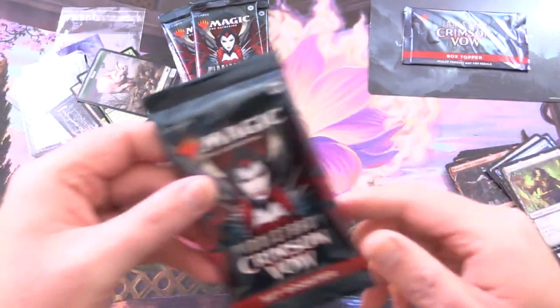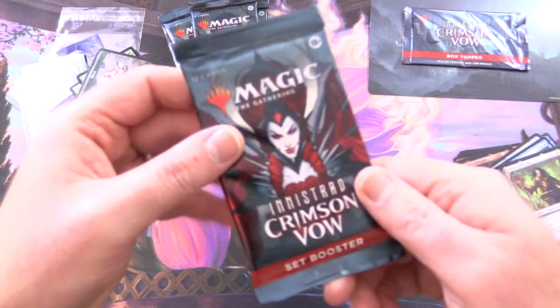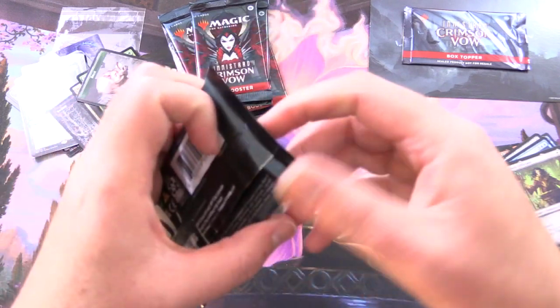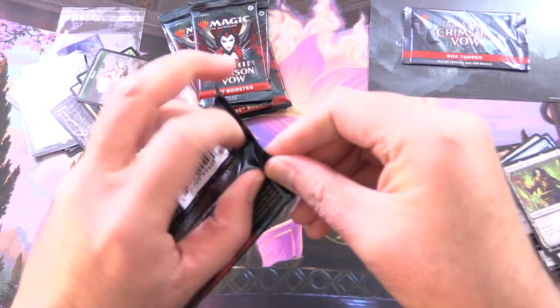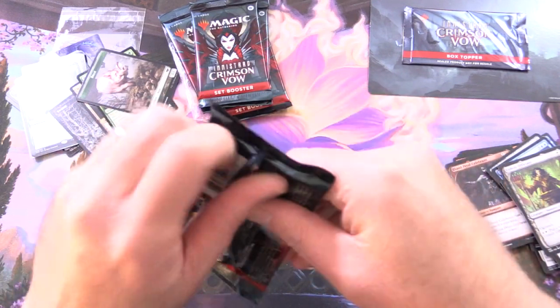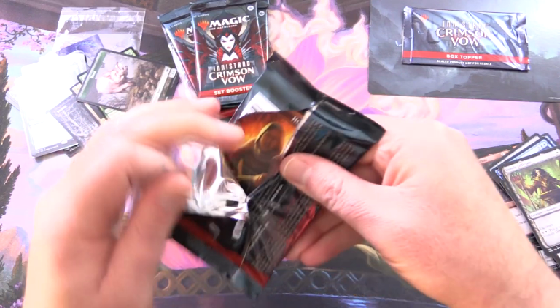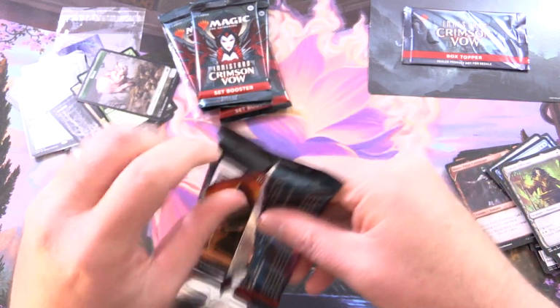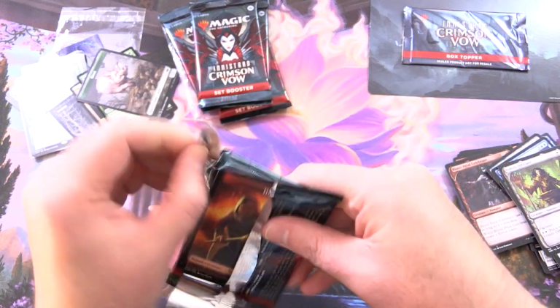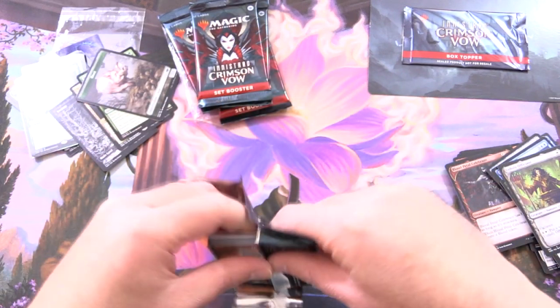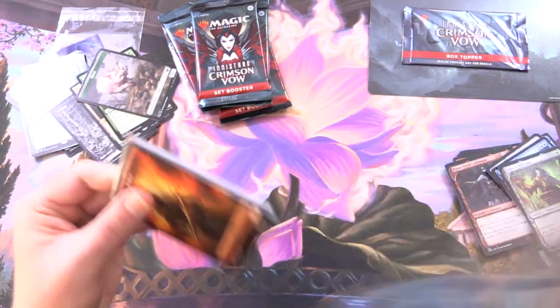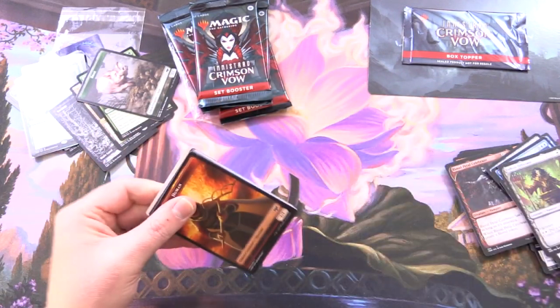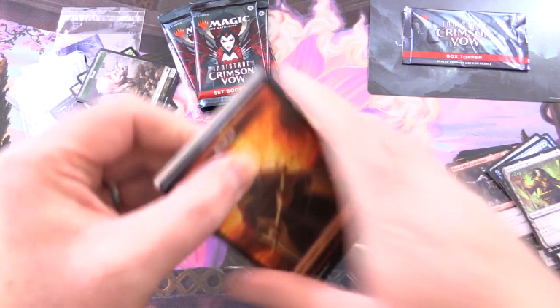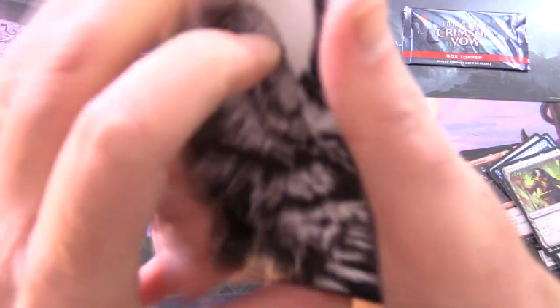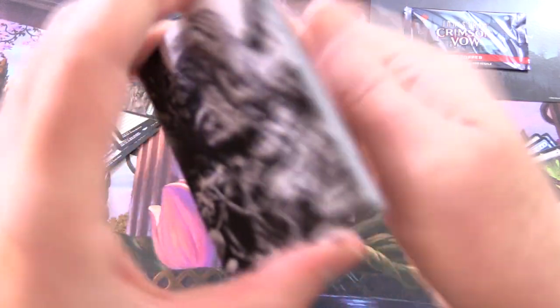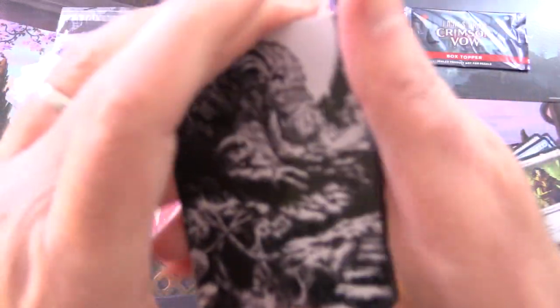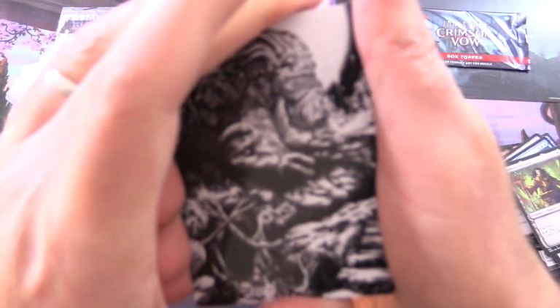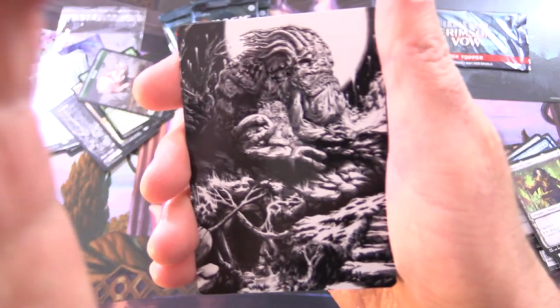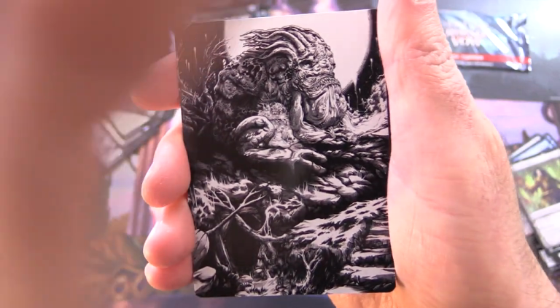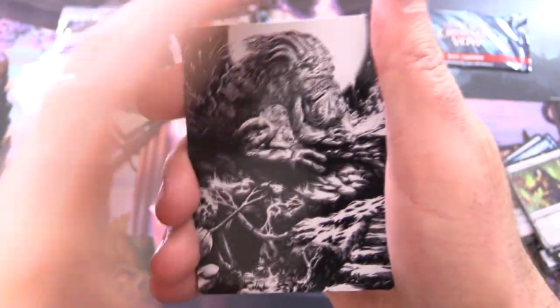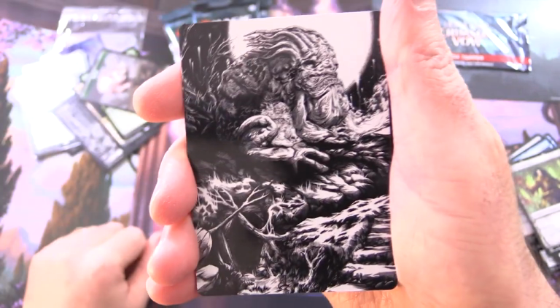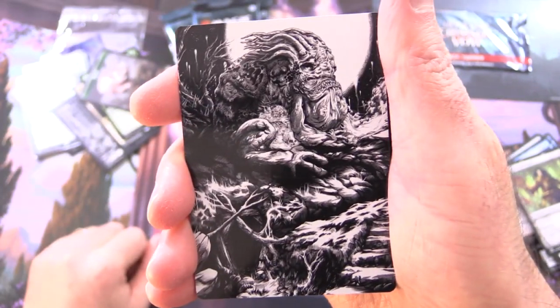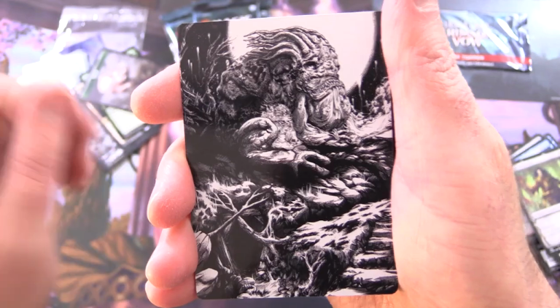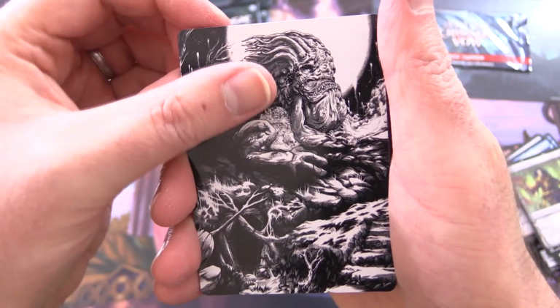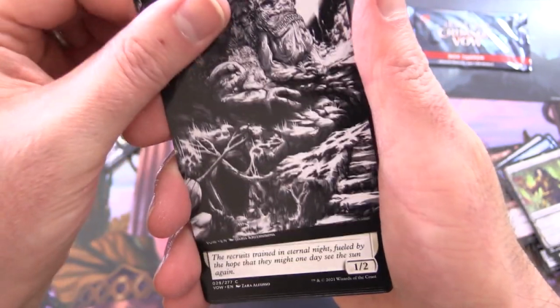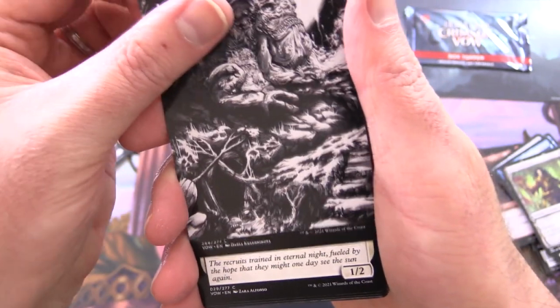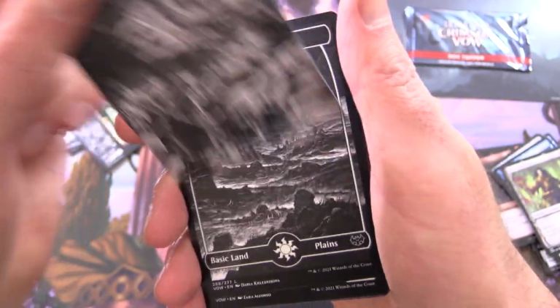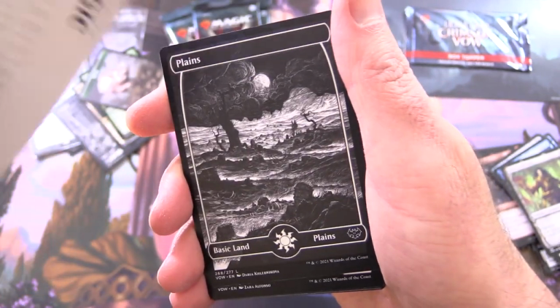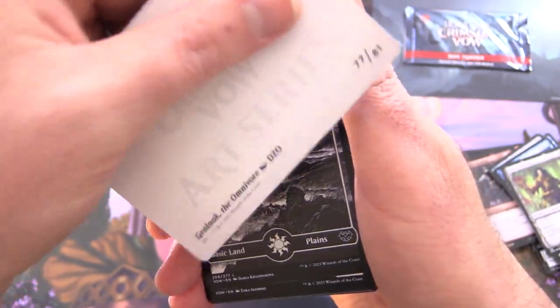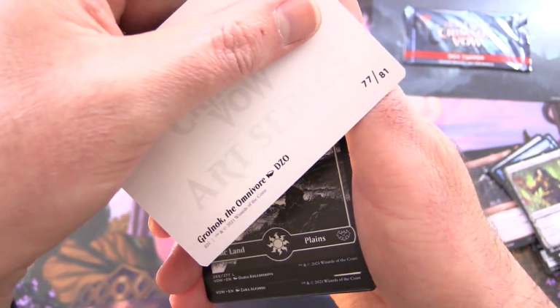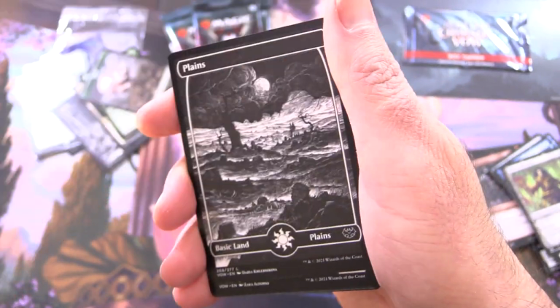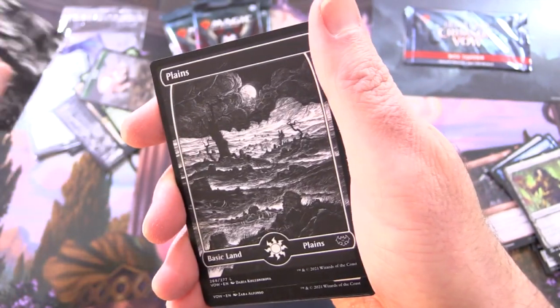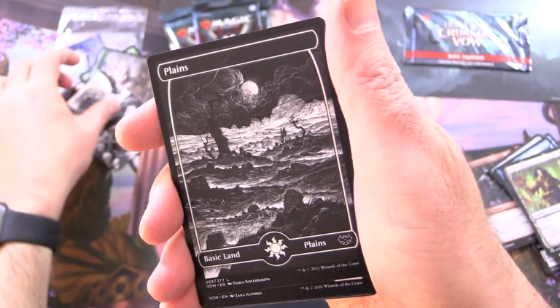One more pack here for Don. Can we pull another Mythic? This guy — Gronok the Omnivore. He's that weird frog, isn't he? Frog Commander, Gronok the Omnivore. And a Plains.